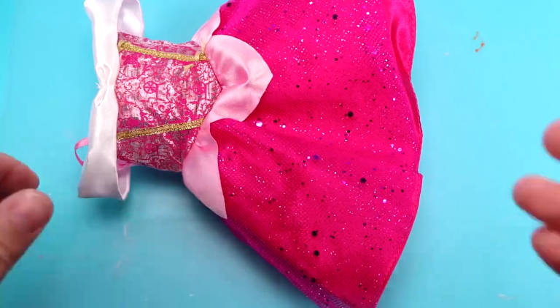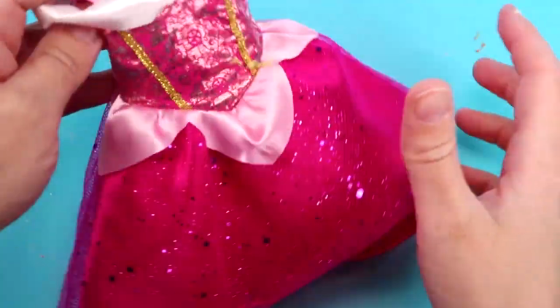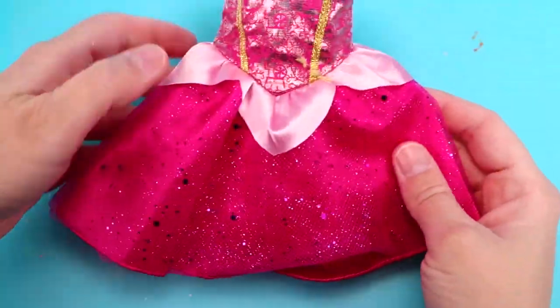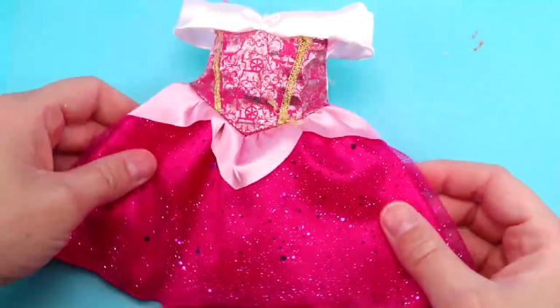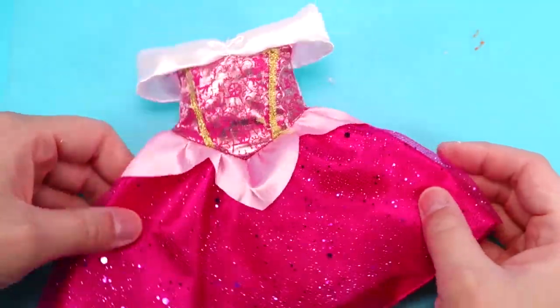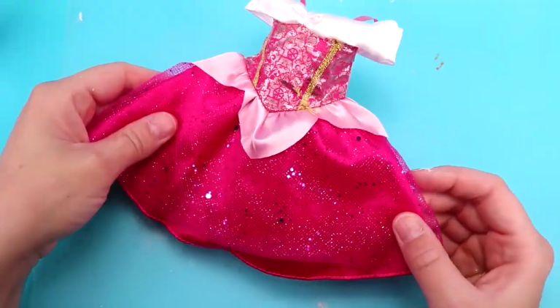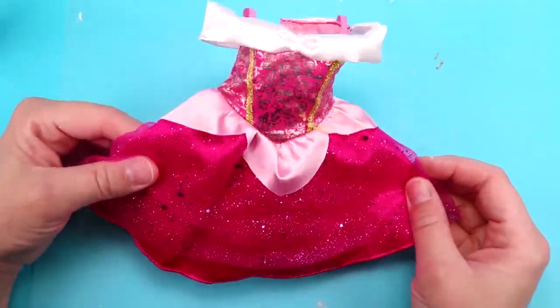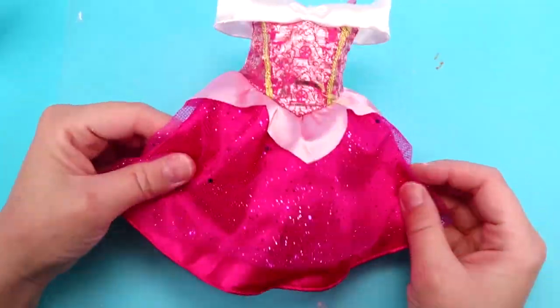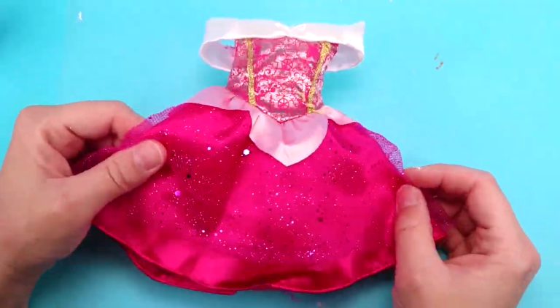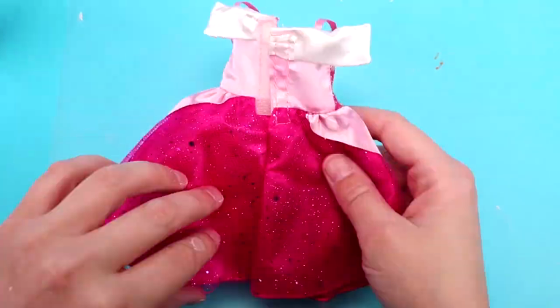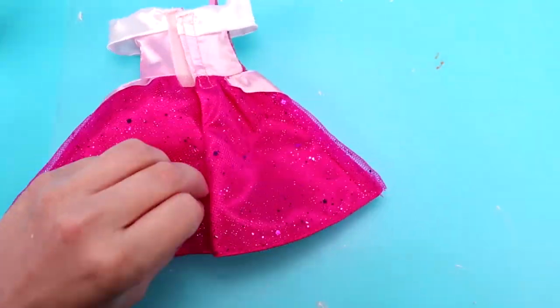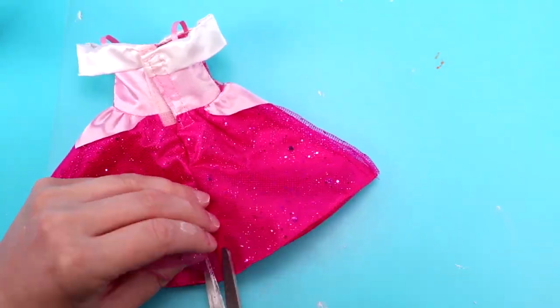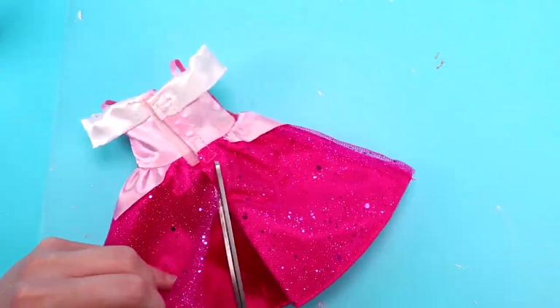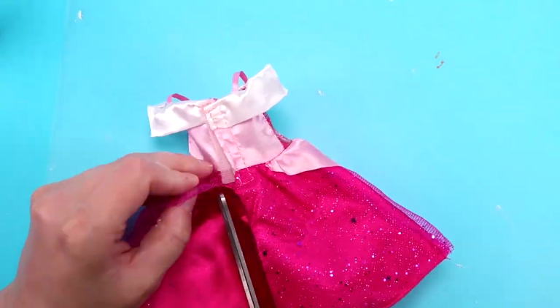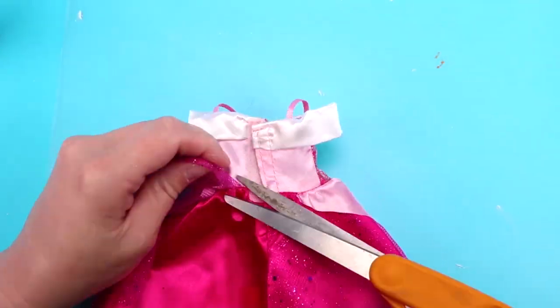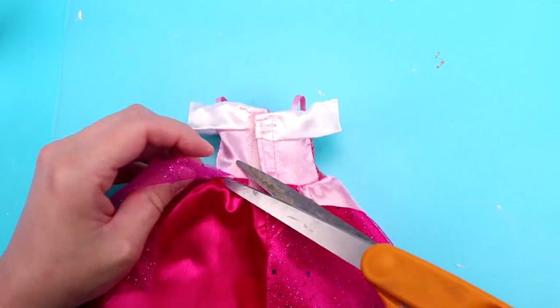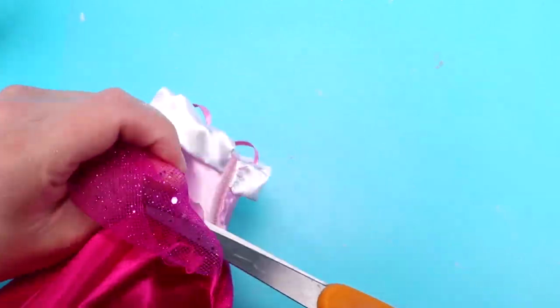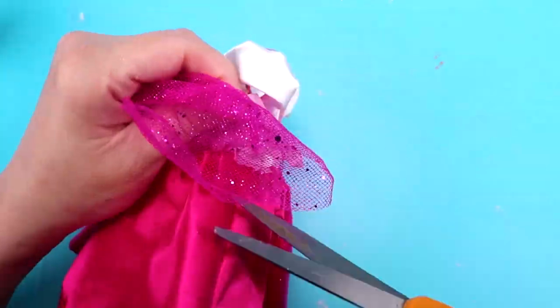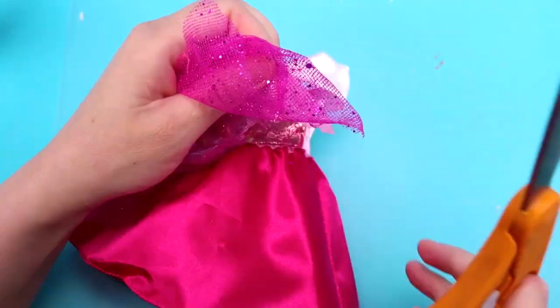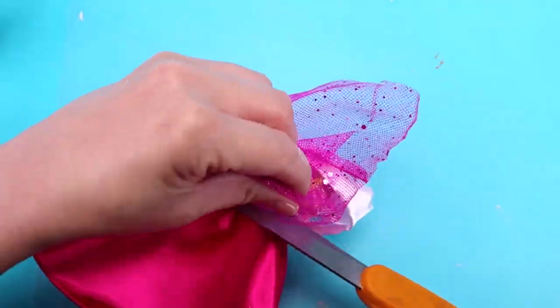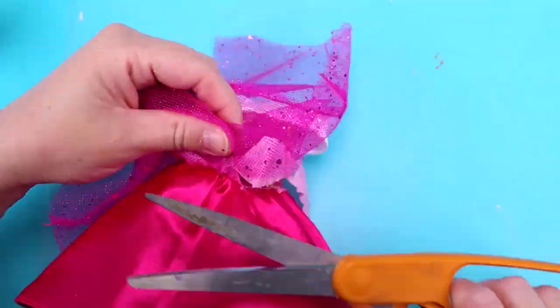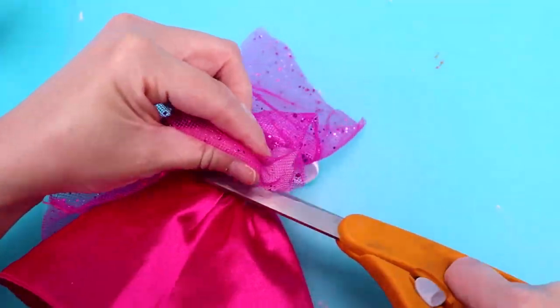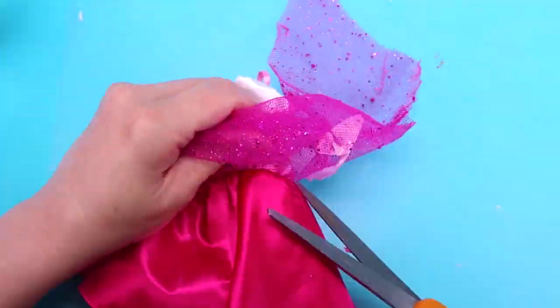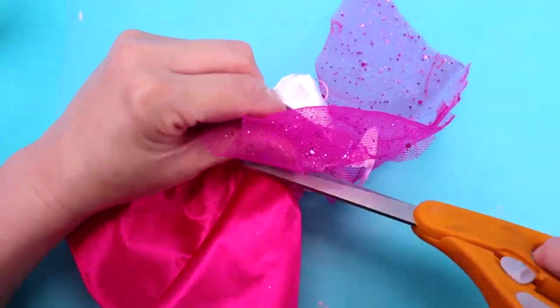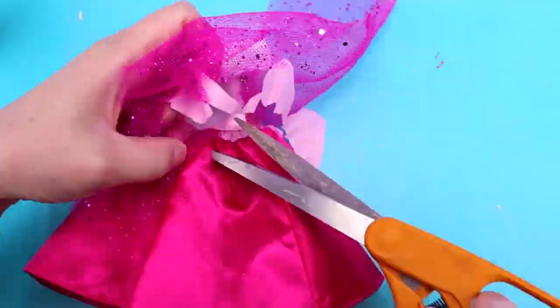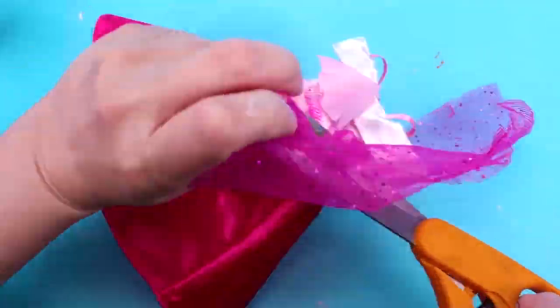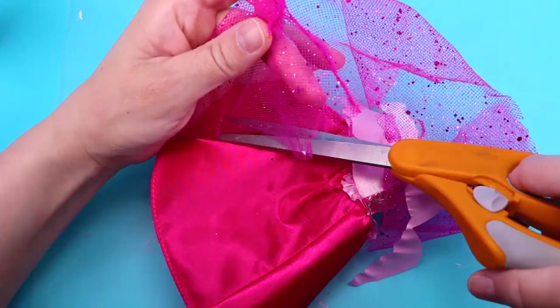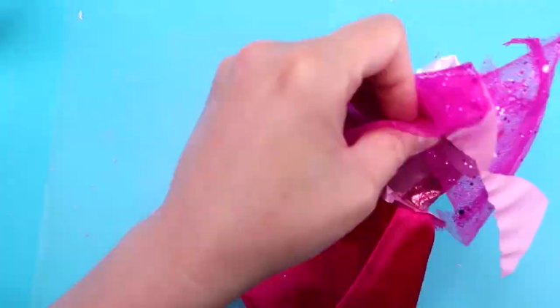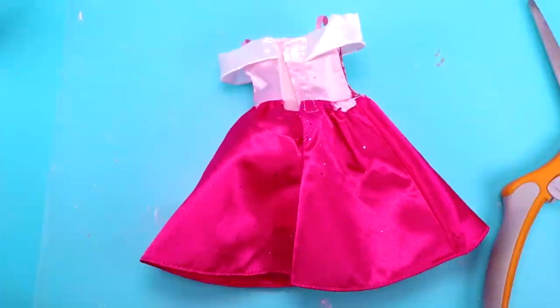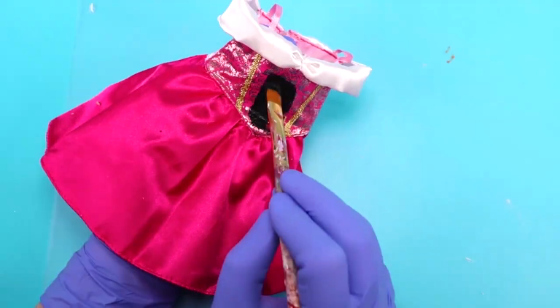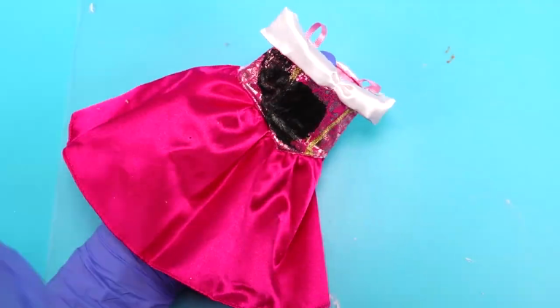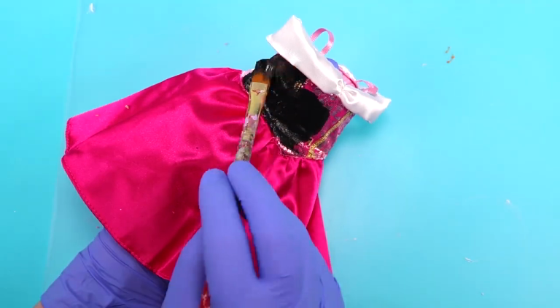I borrowed this dress from my Sleeping Beauty toddler doll. Then I cut off the tulle overlay and the fabric triangles at the waist. And I painted it black.